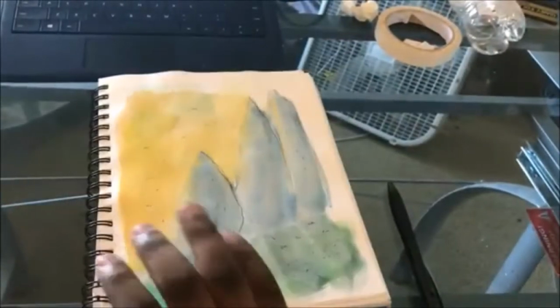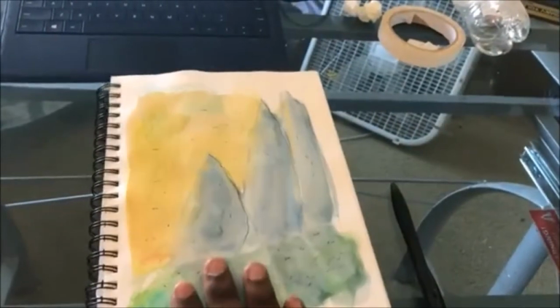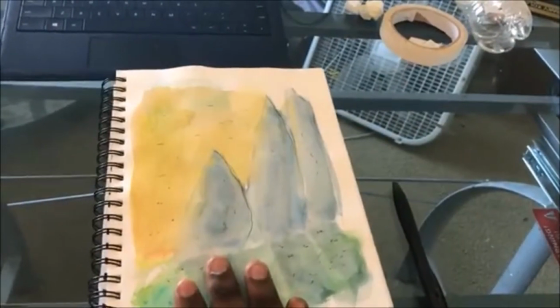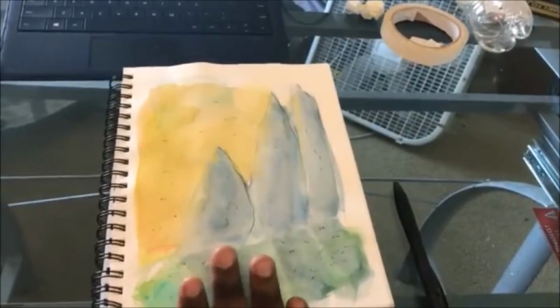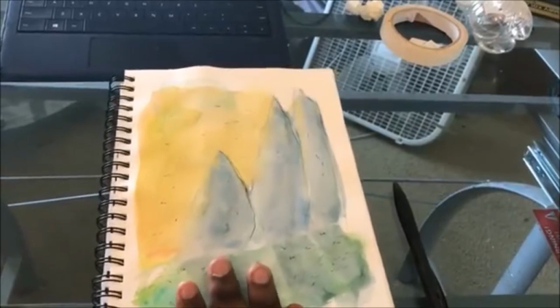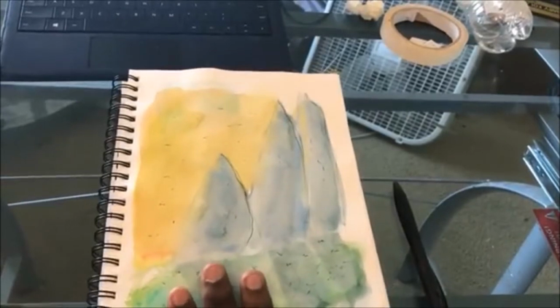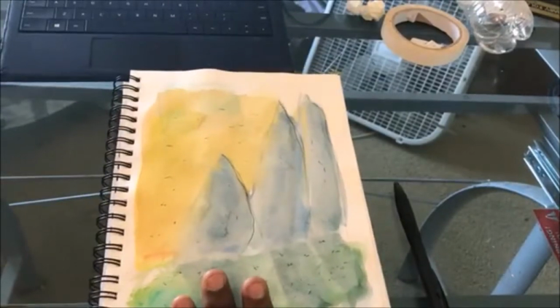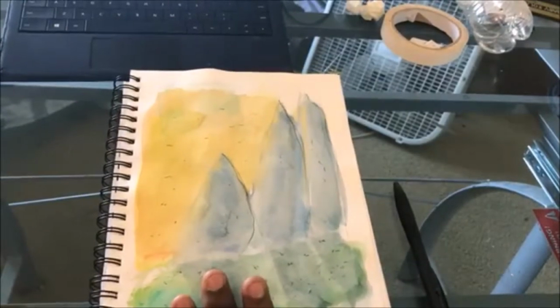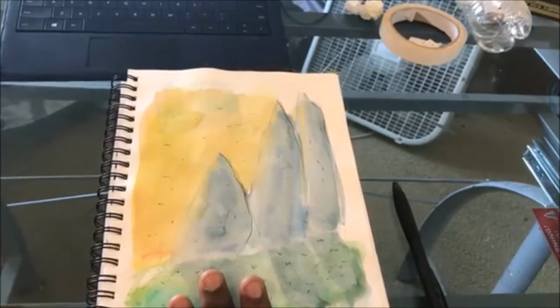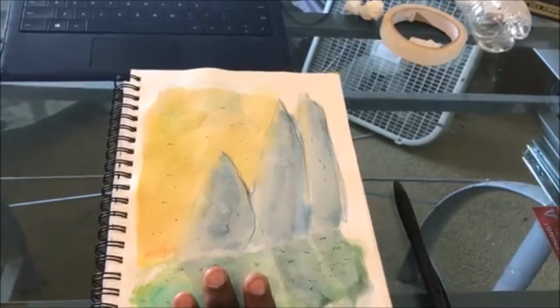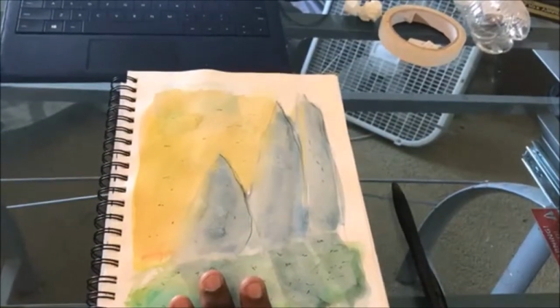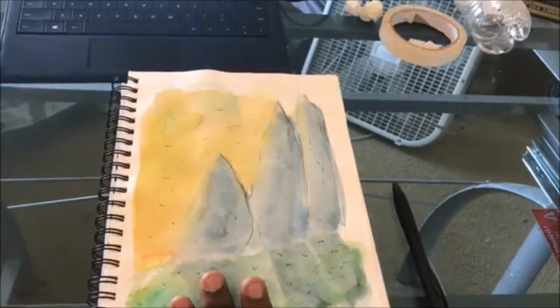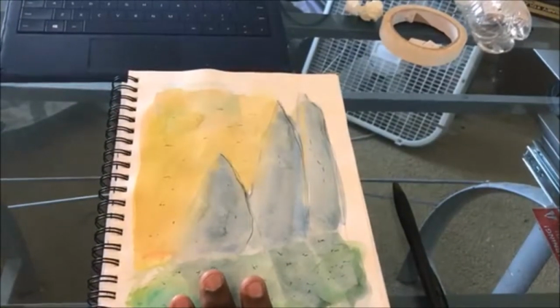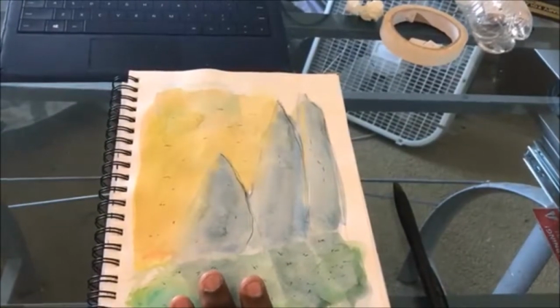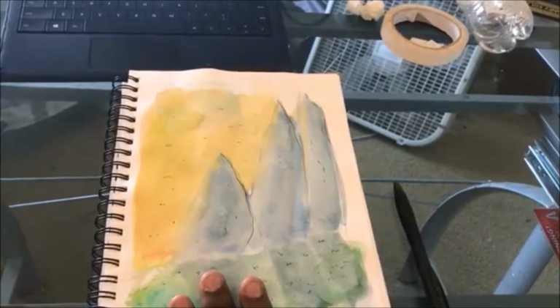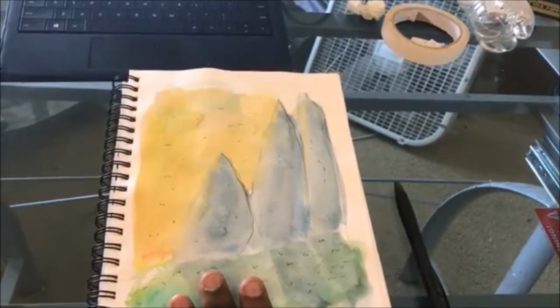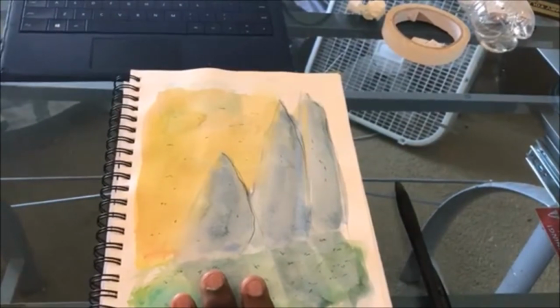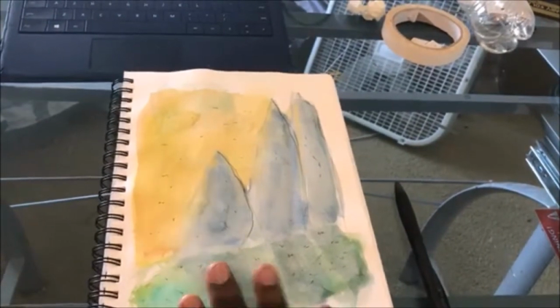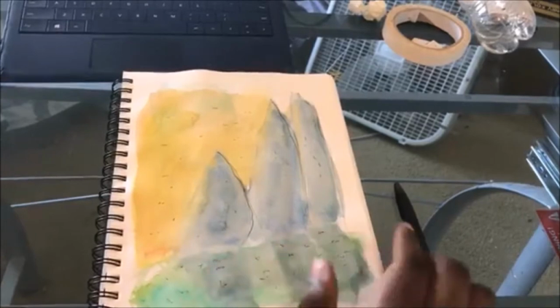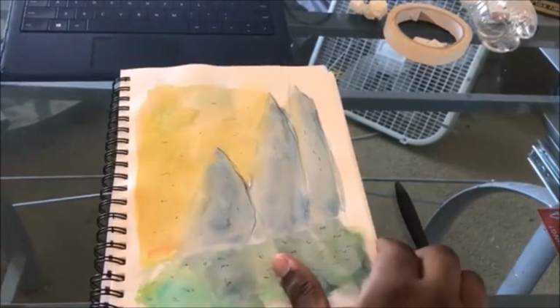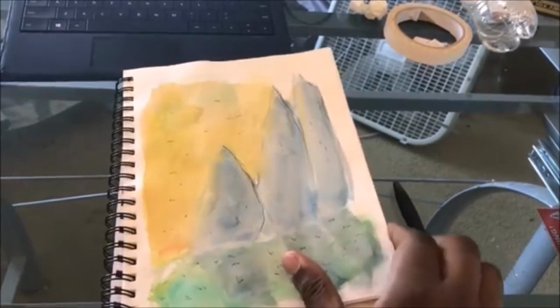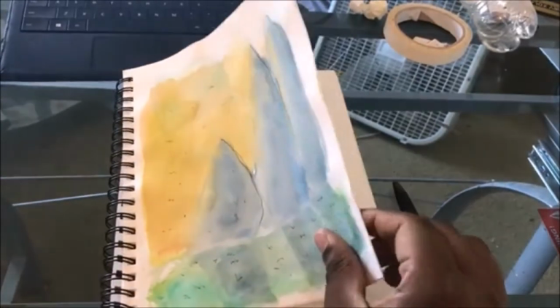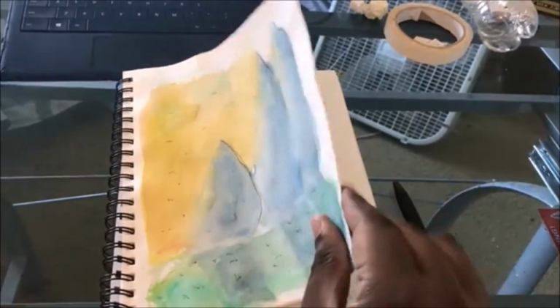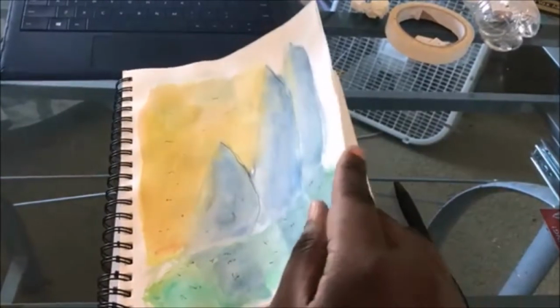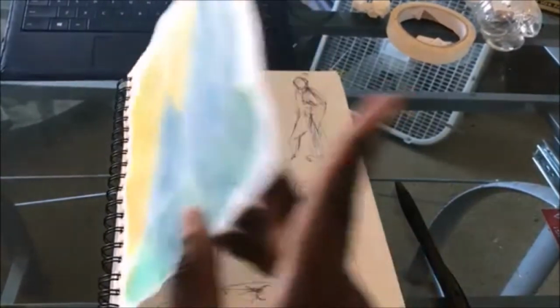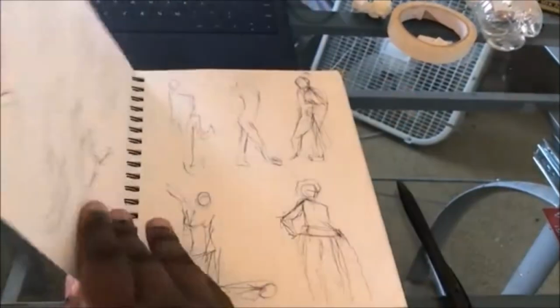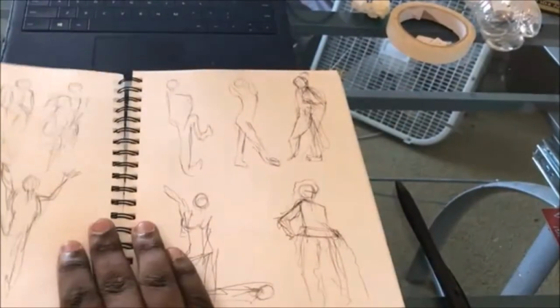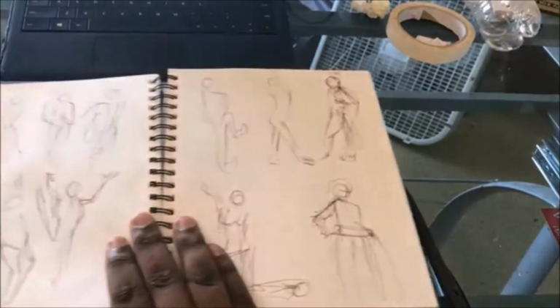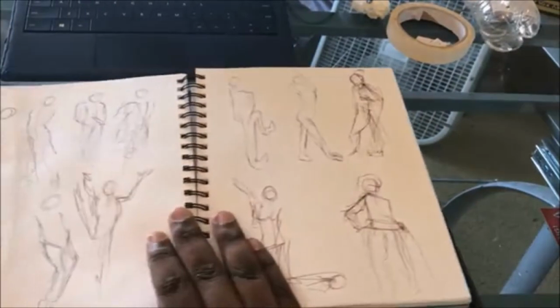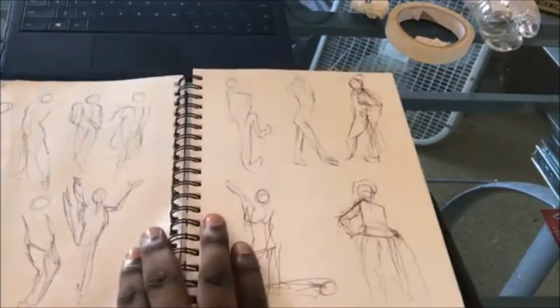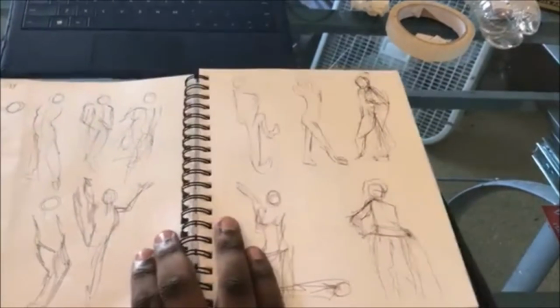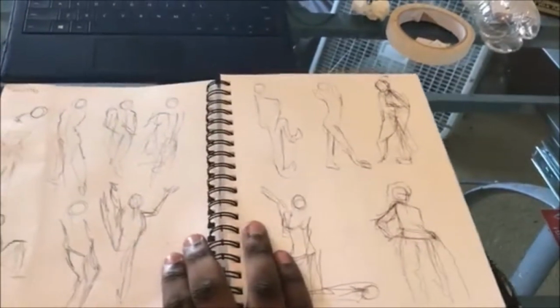This is something I did the same day — just painting like a sunset on the side of a mountain or something. These are figure practice drawings.